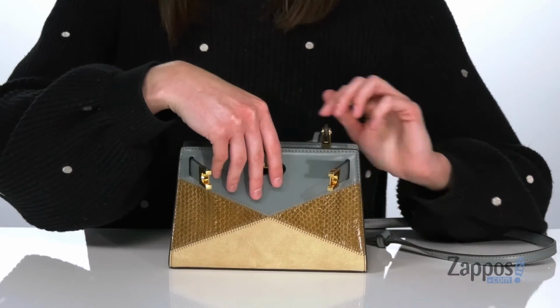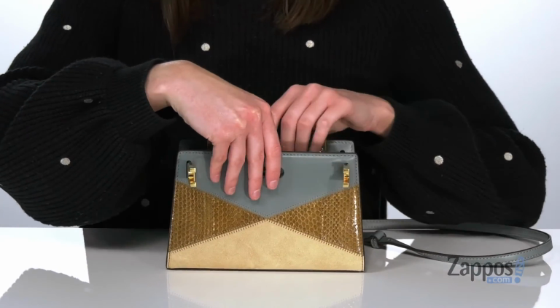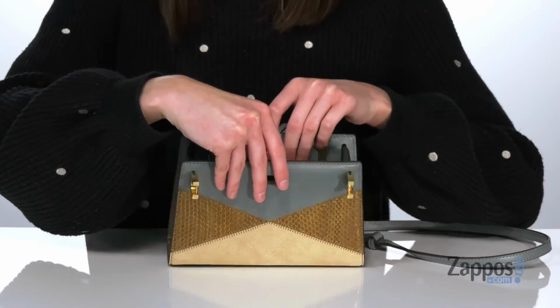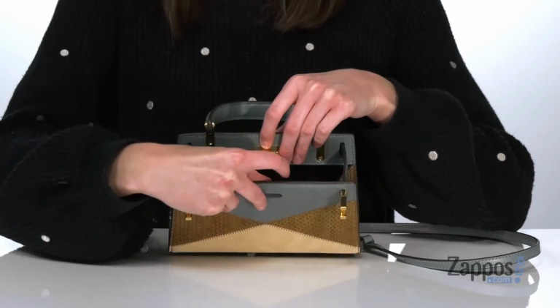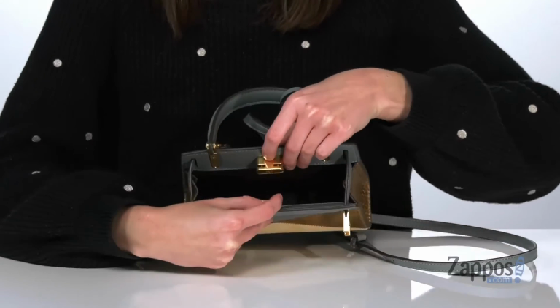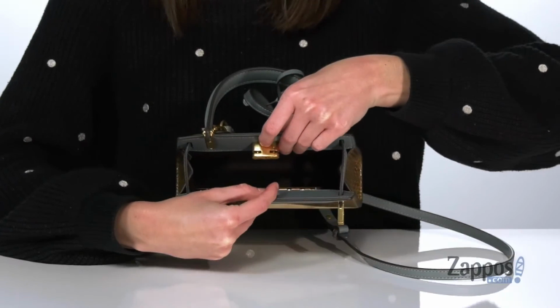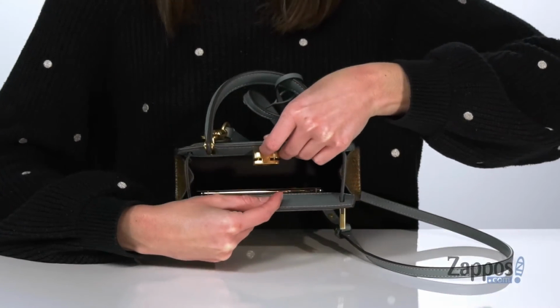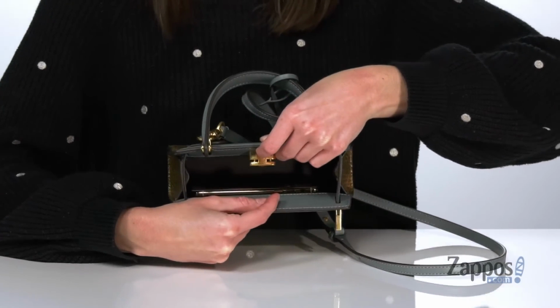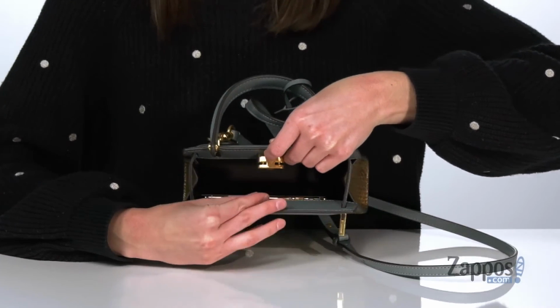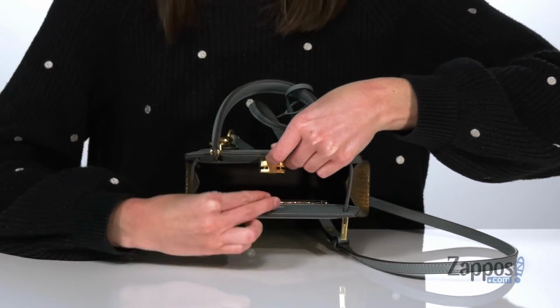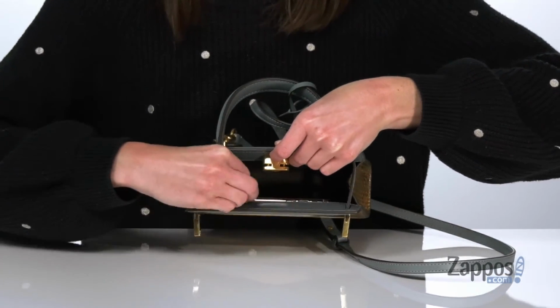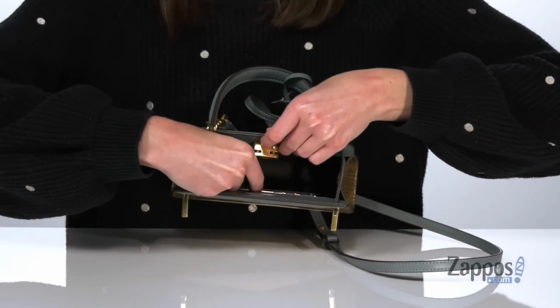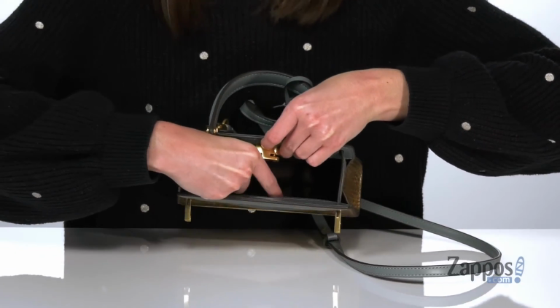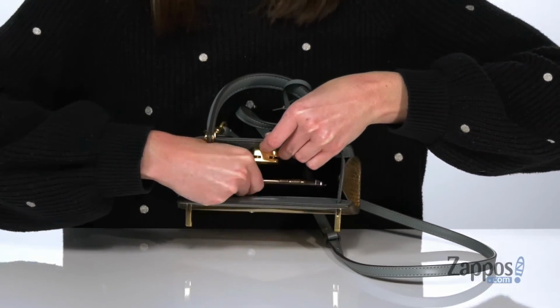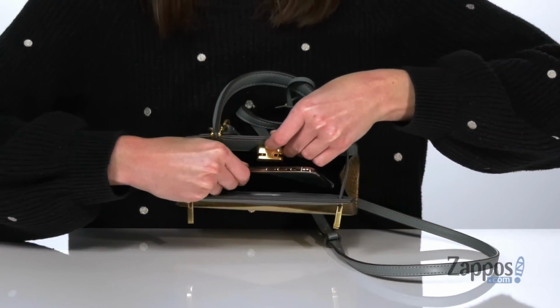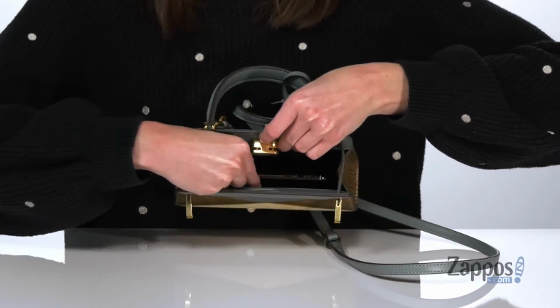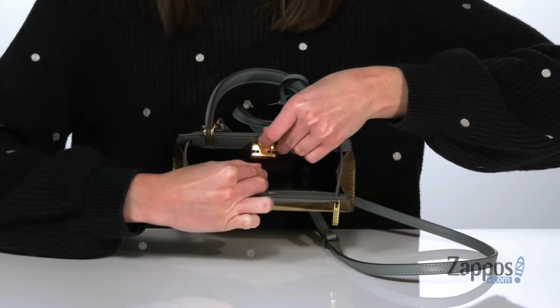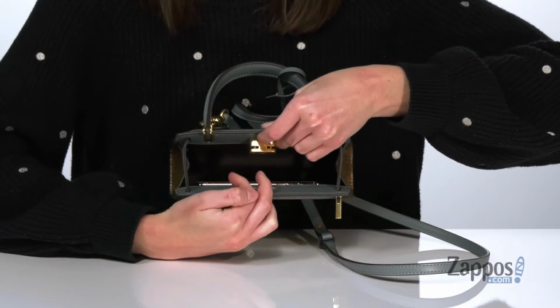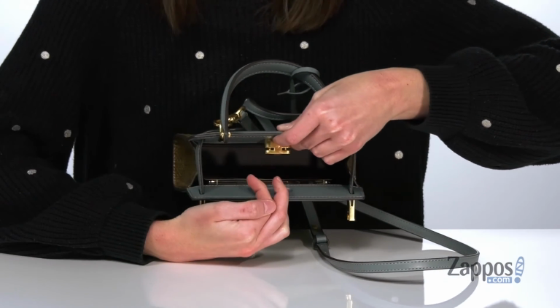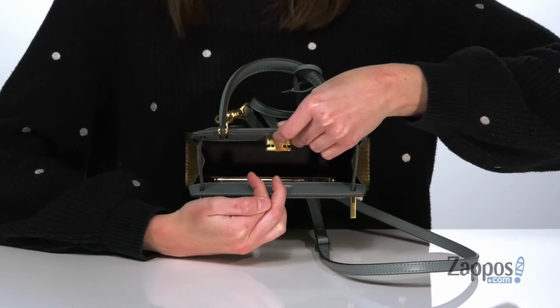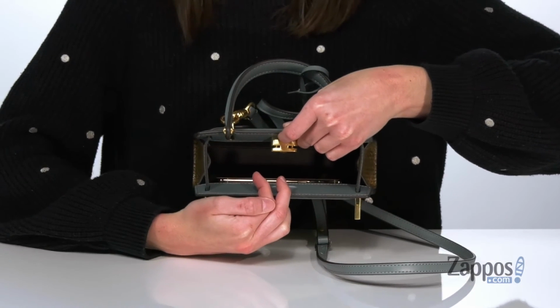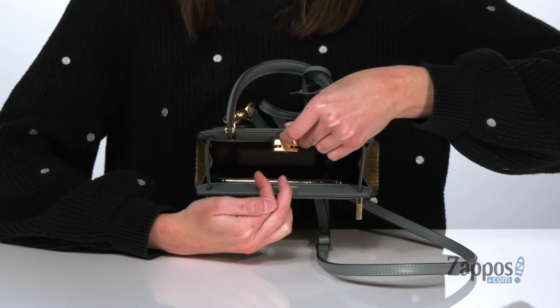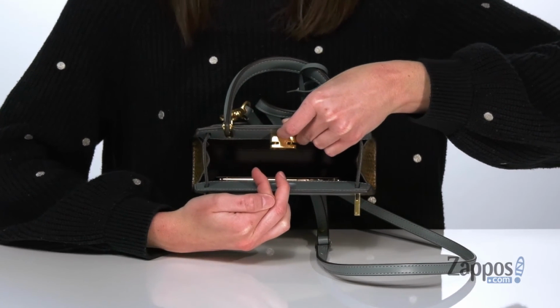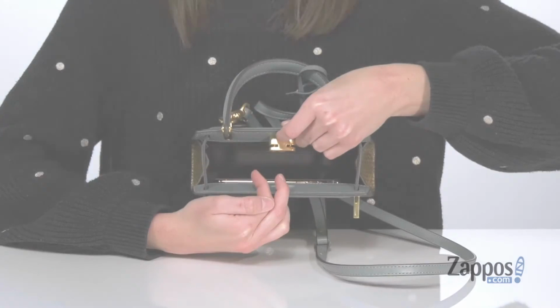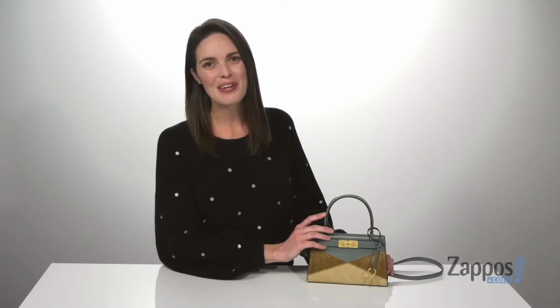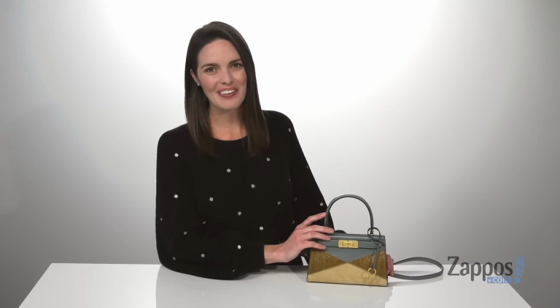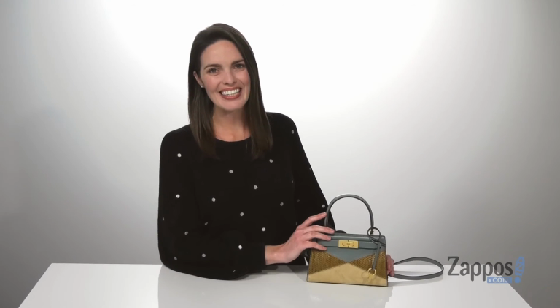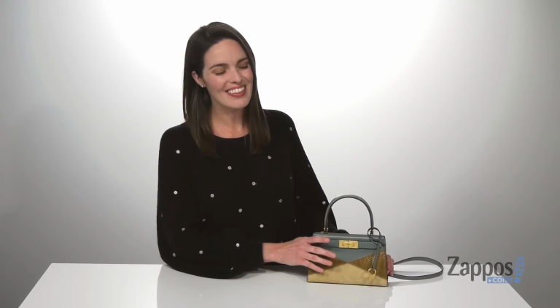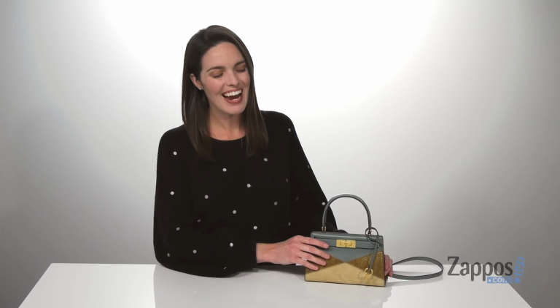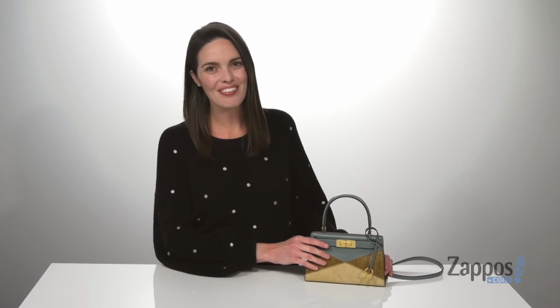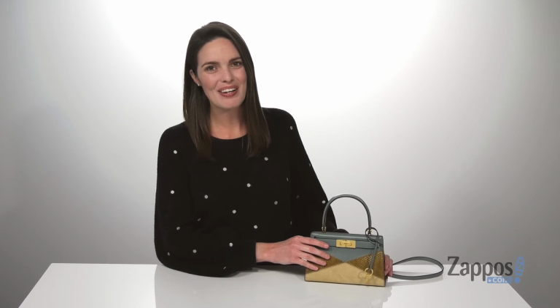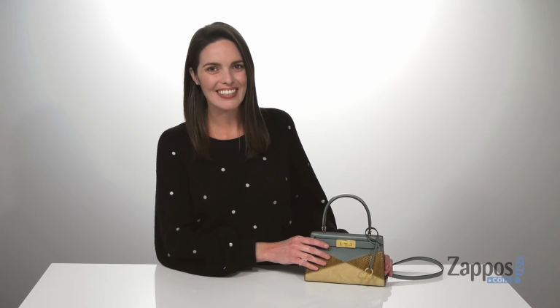When you push the key into the lock, the clasp will release. Inside, while this bag is pretty petite, you can still fit a phone, a lipstick, and a small card carrying case. You are going to love this style from Tory Burch.